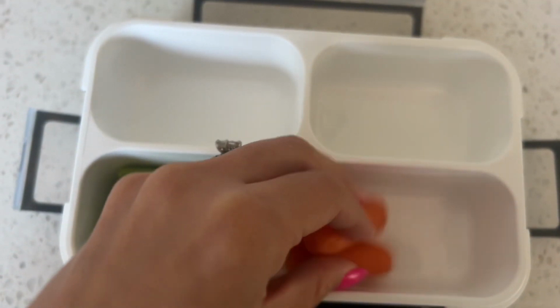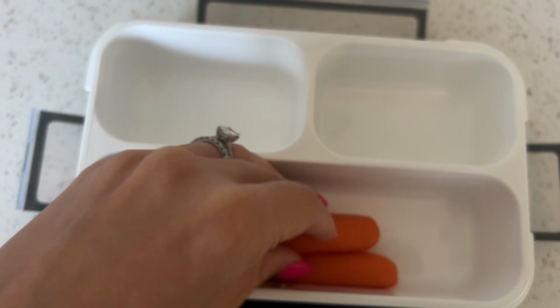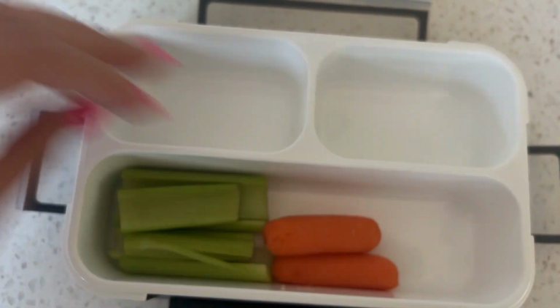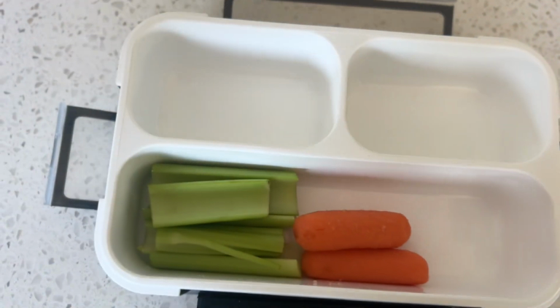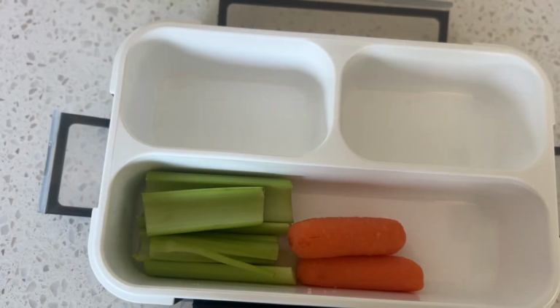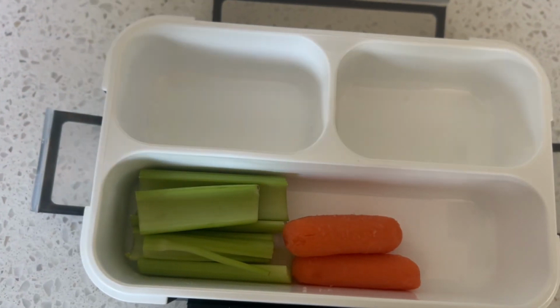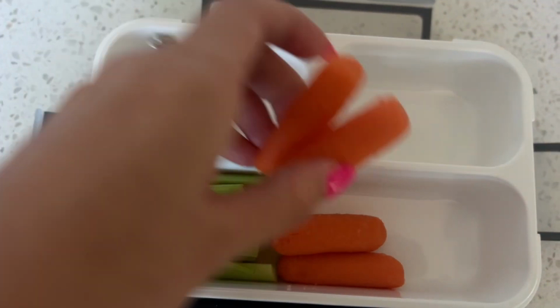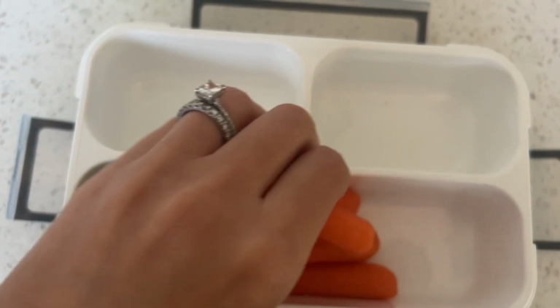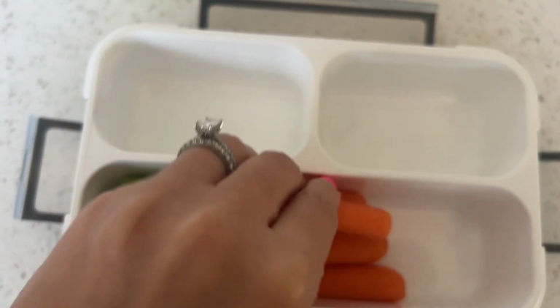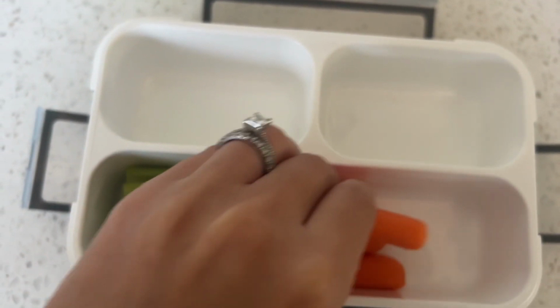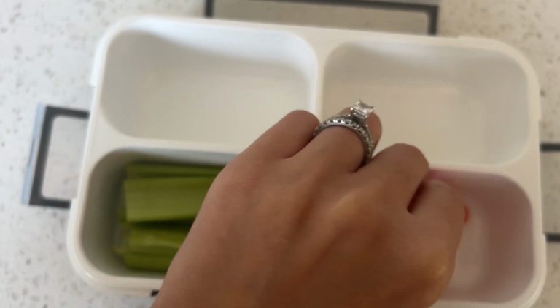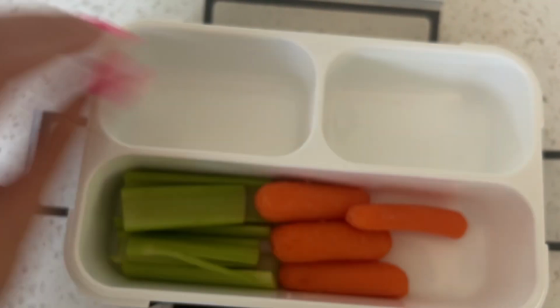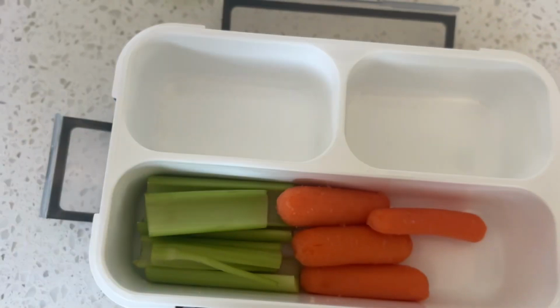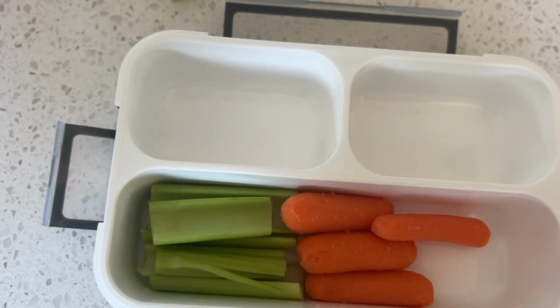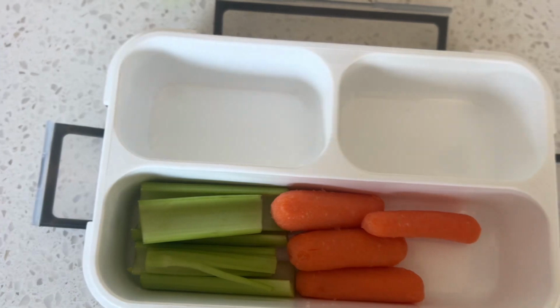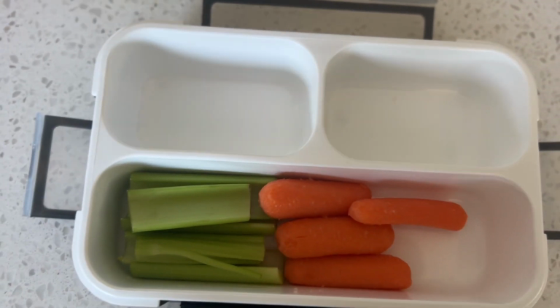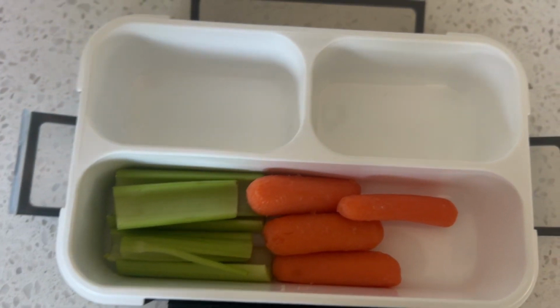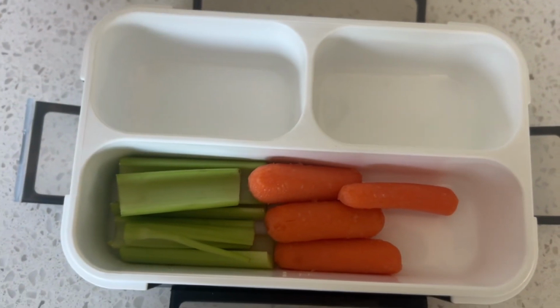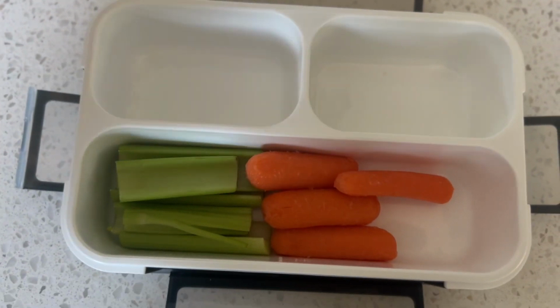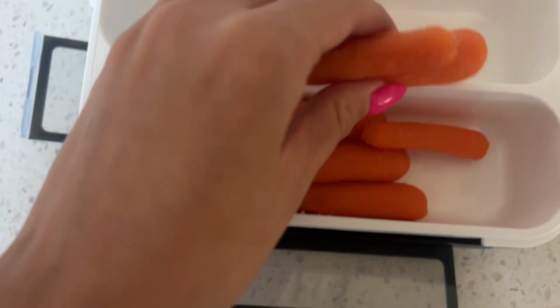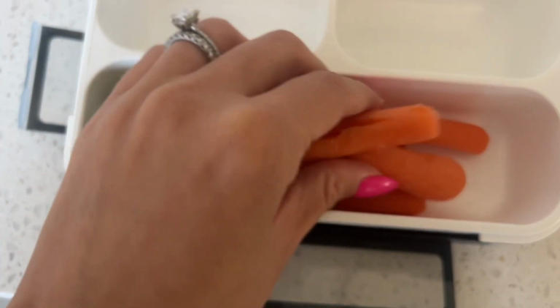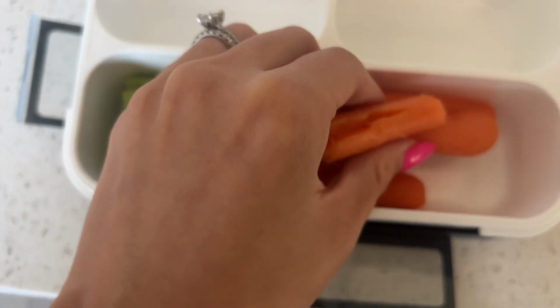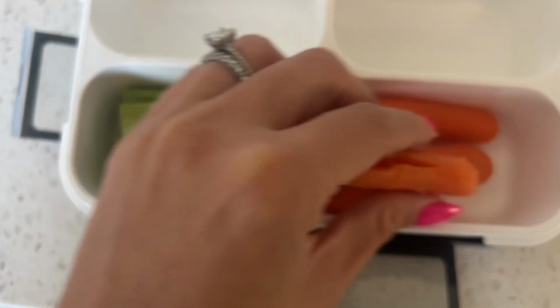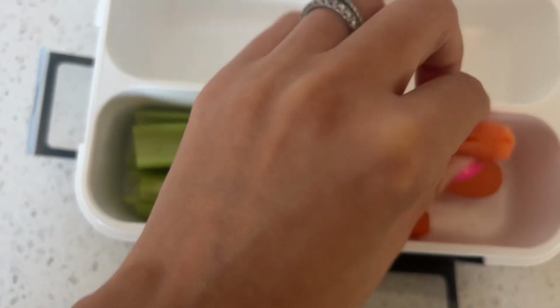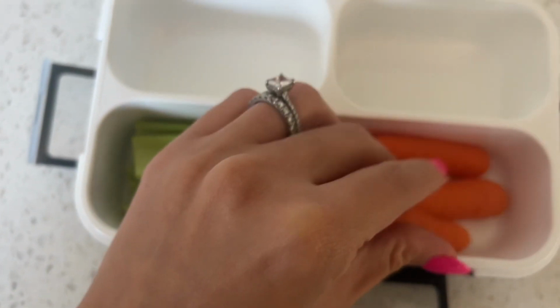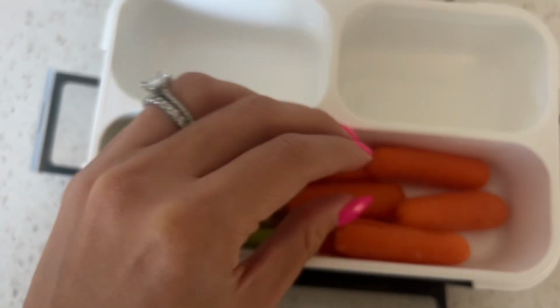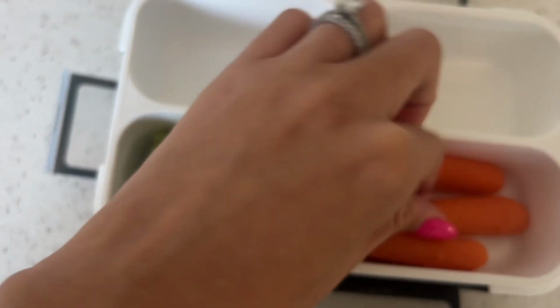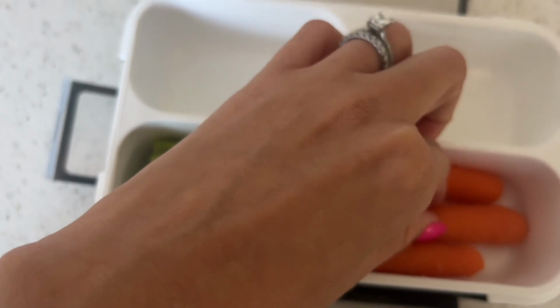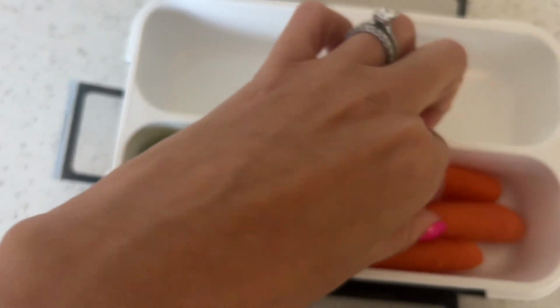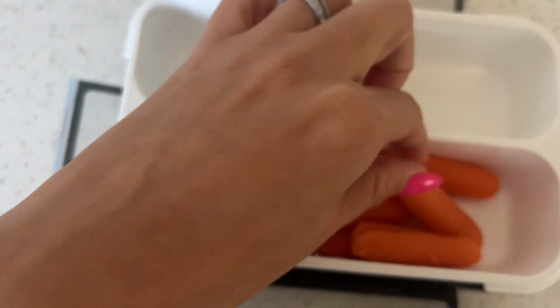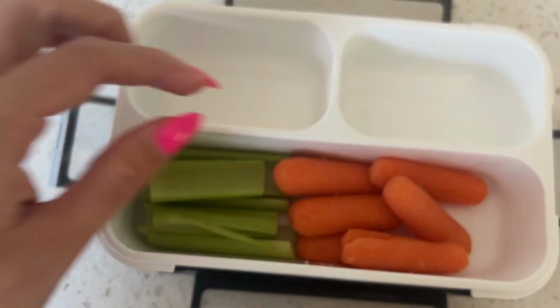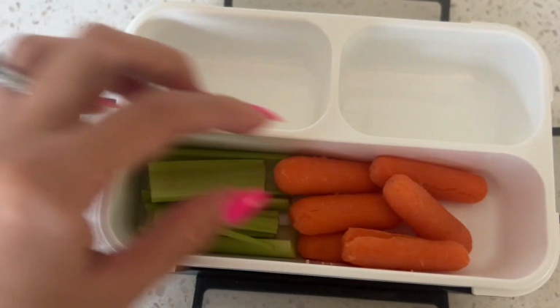Maybe some pretzel chips in case he has a savory craving, and a trail mix in case he has a sweet craving. And usually he will snack on this anytime he gets kind of snacky.